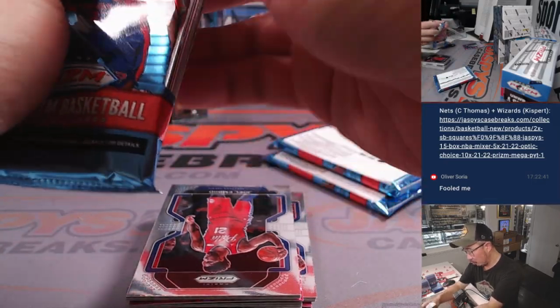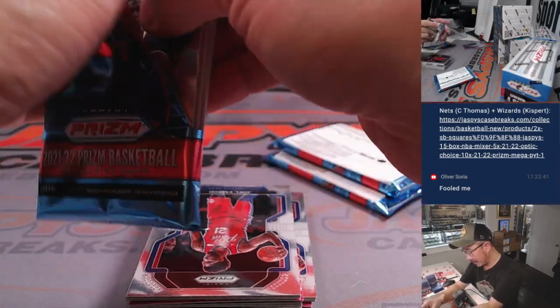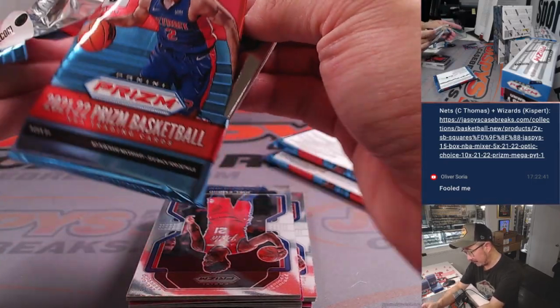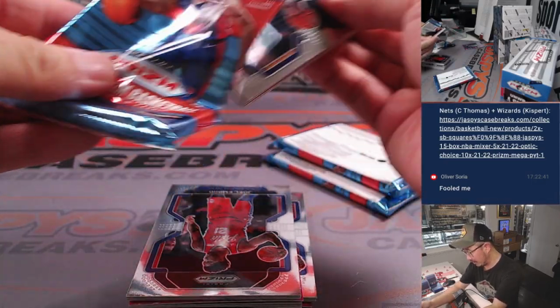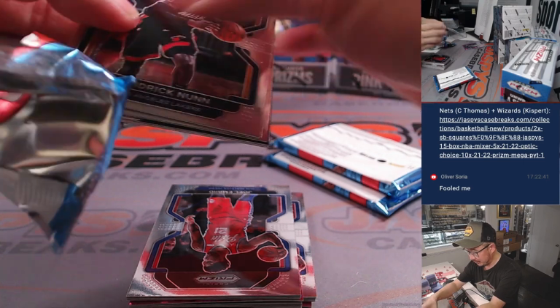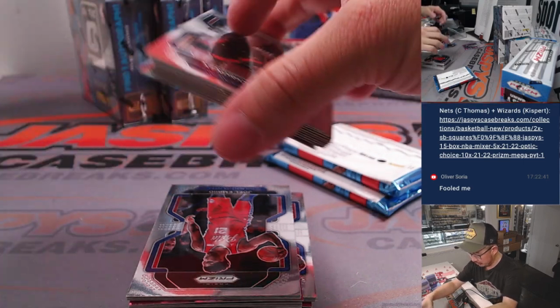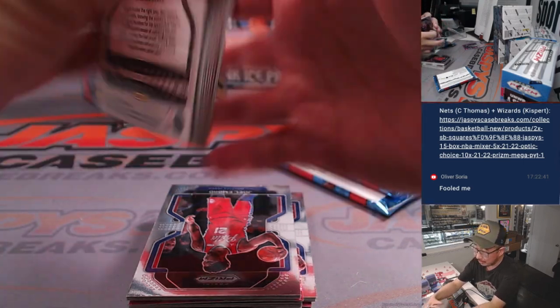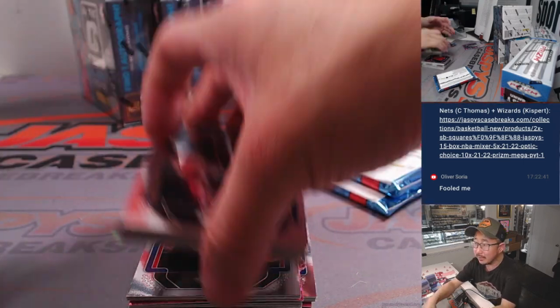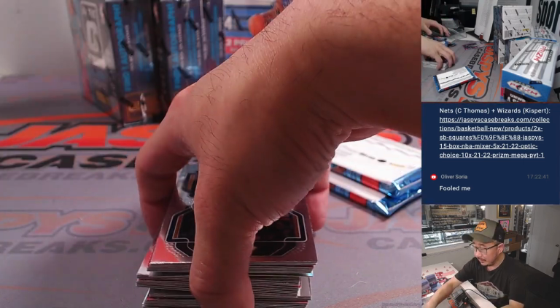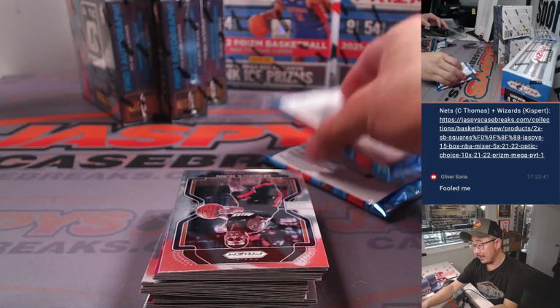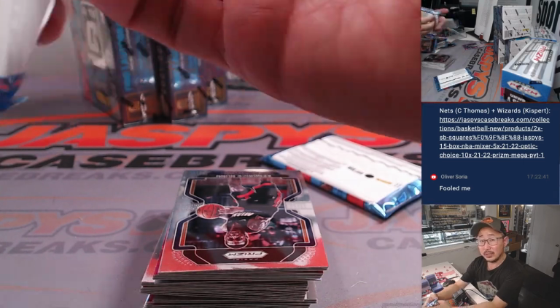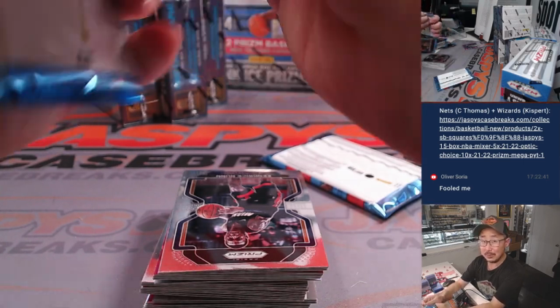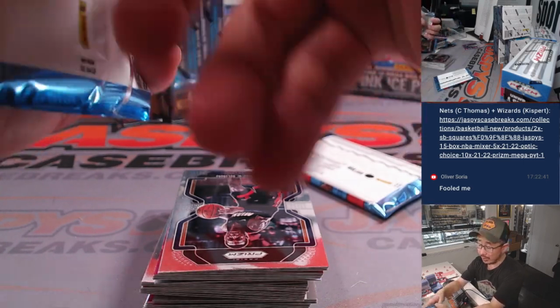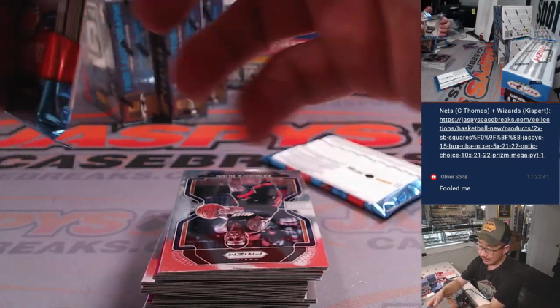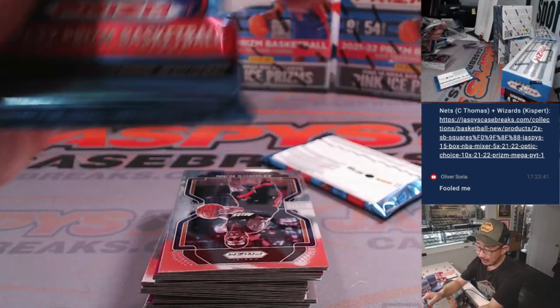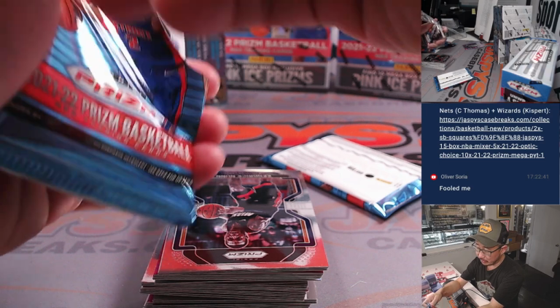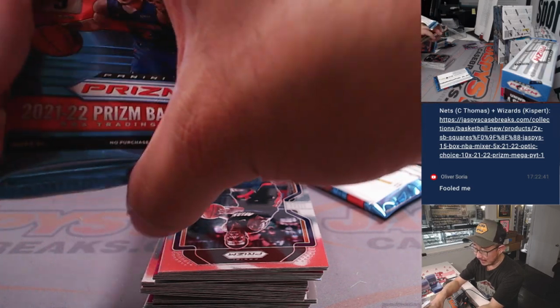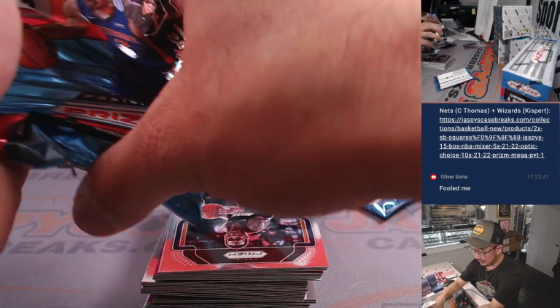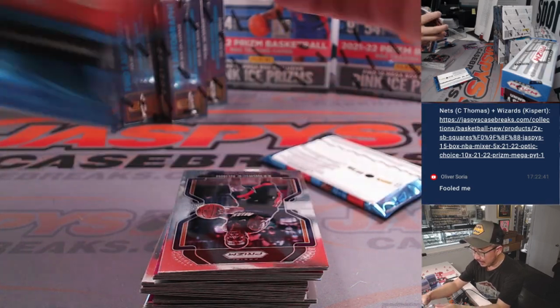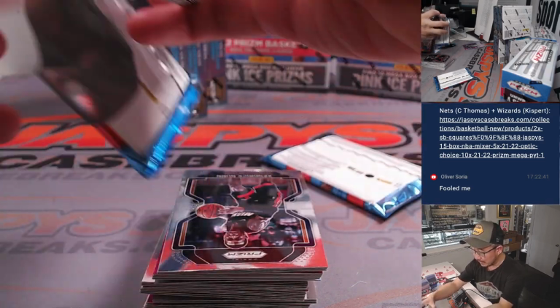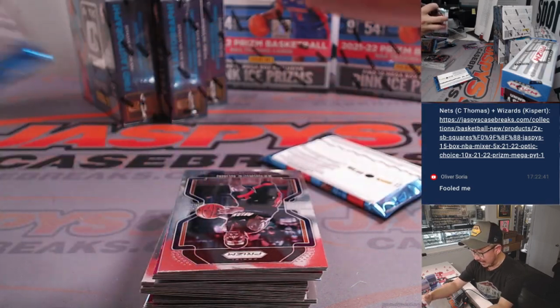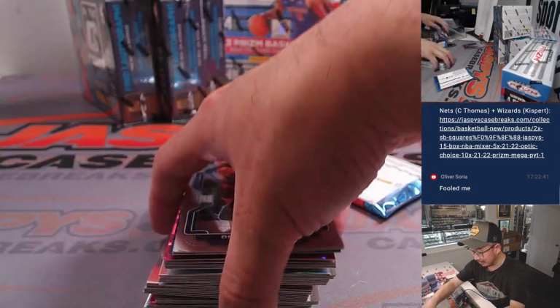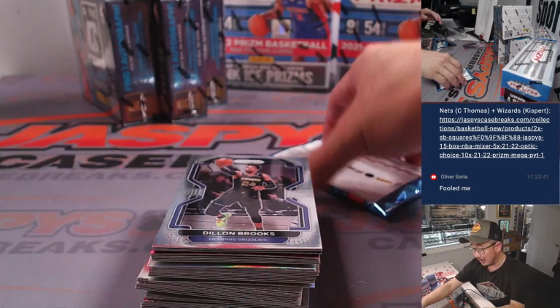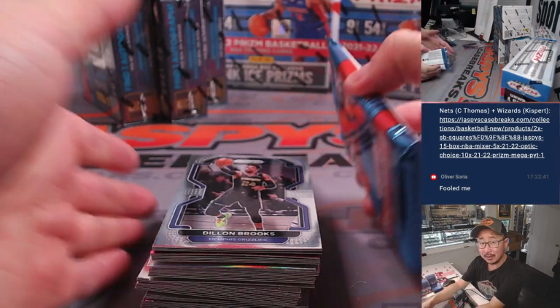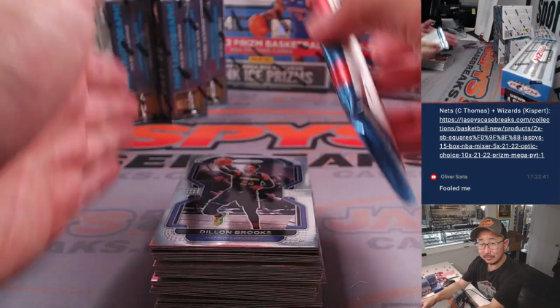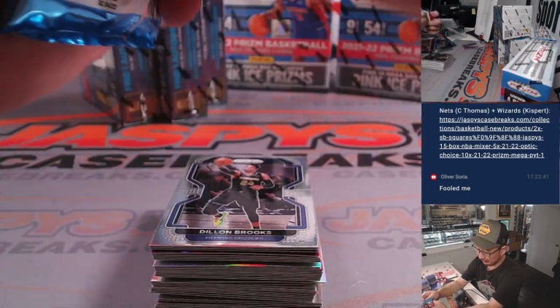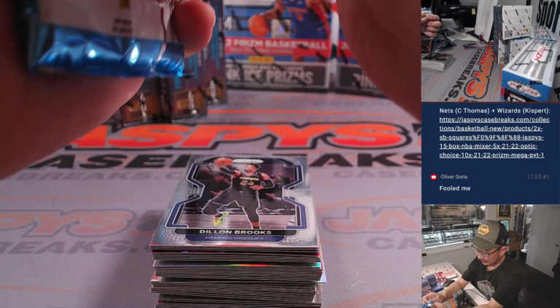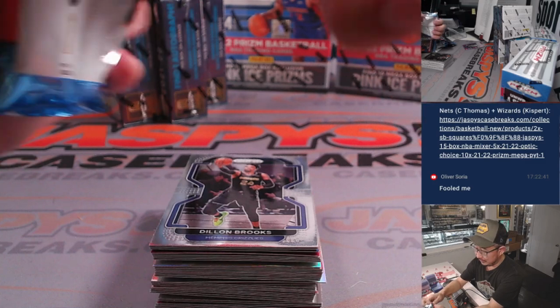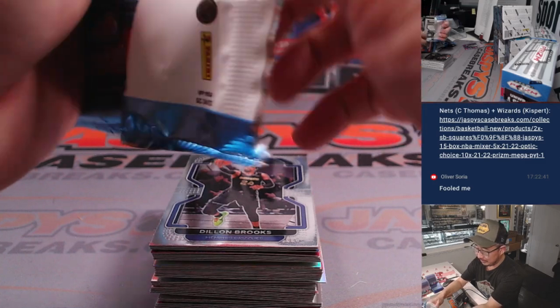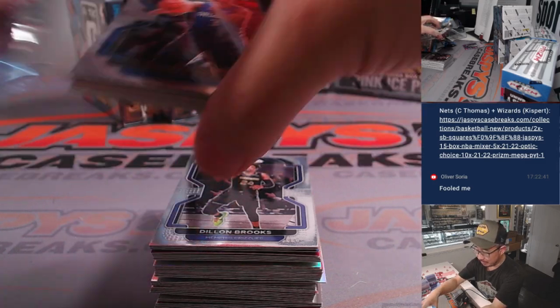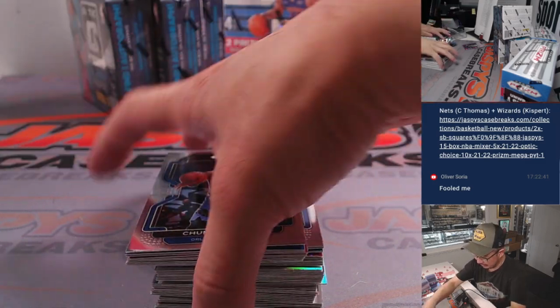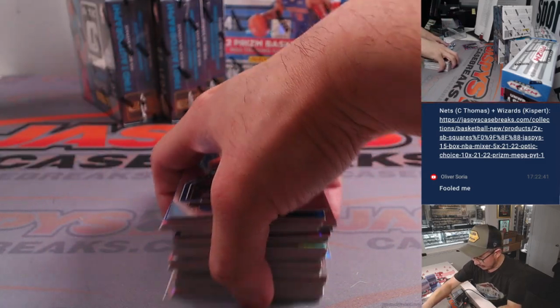A few more mega boxes left — this one and then the two in the background there. And then we'll go into the Optic Choice, same year, same draft class. Each box has an autograph — should have an autograph on average. We'll start seeing those autos.